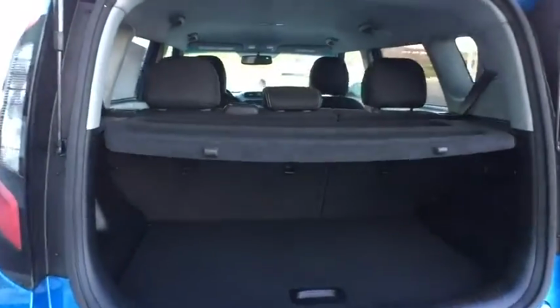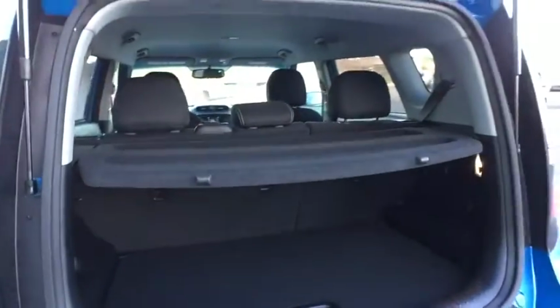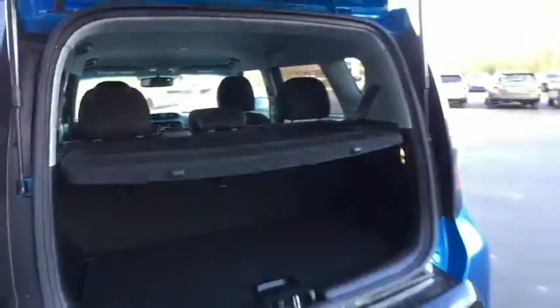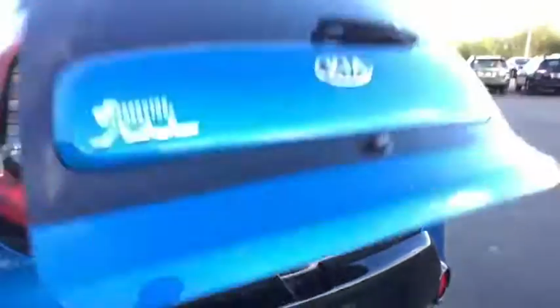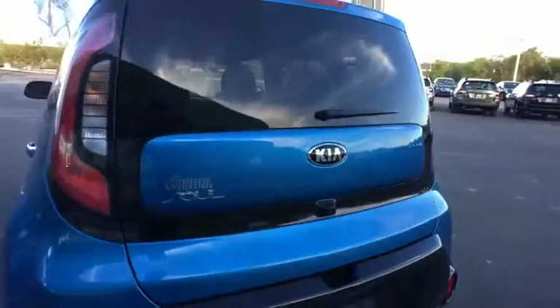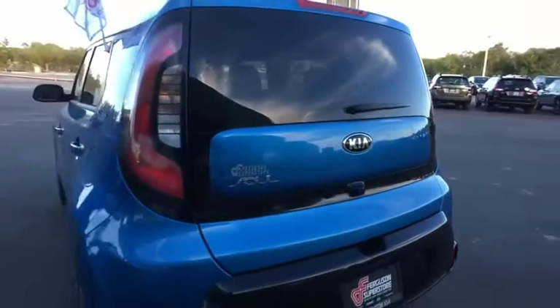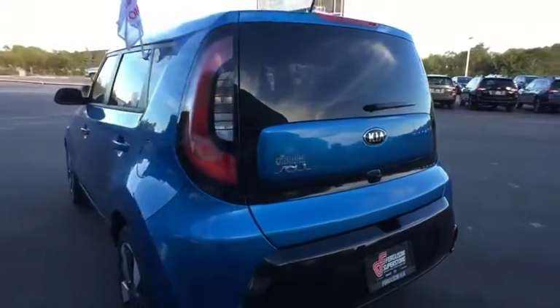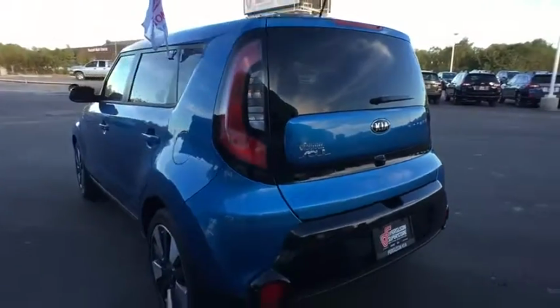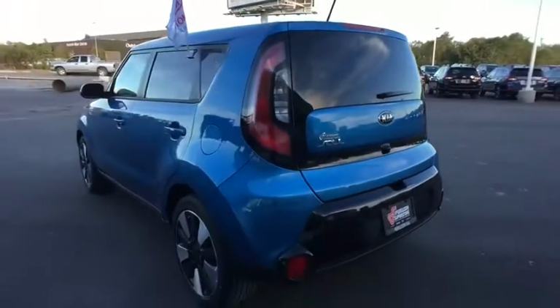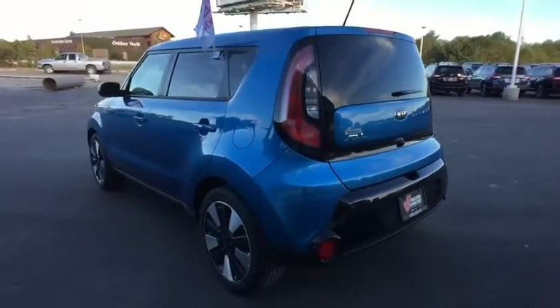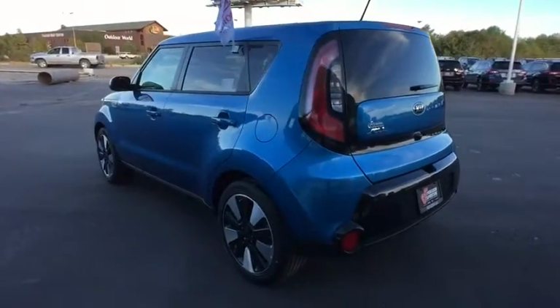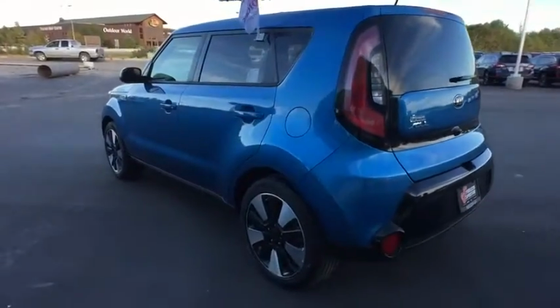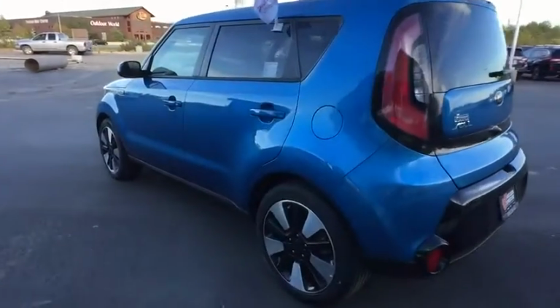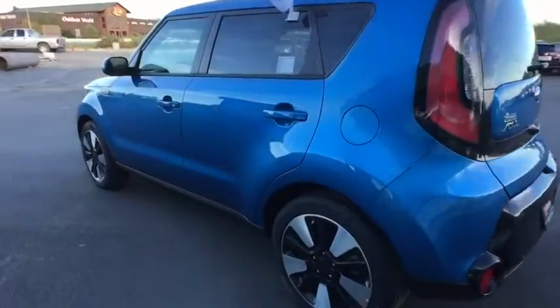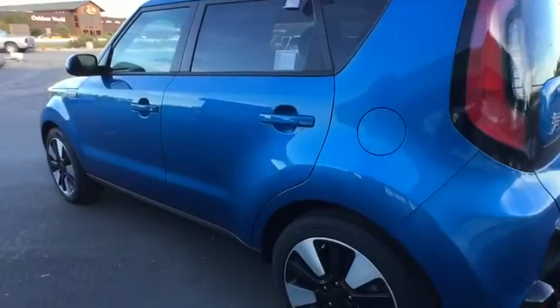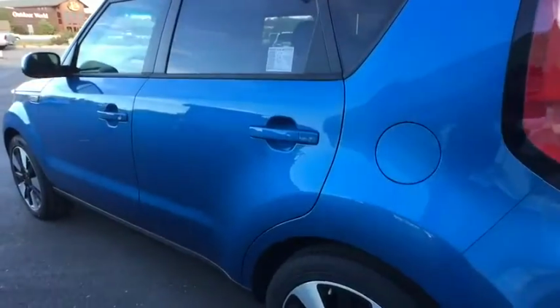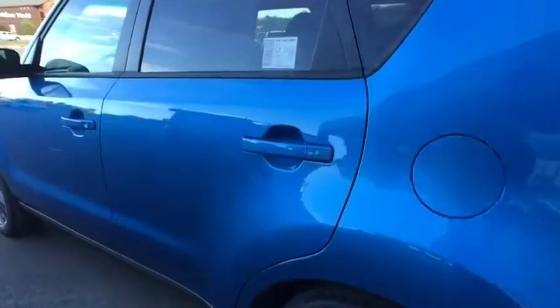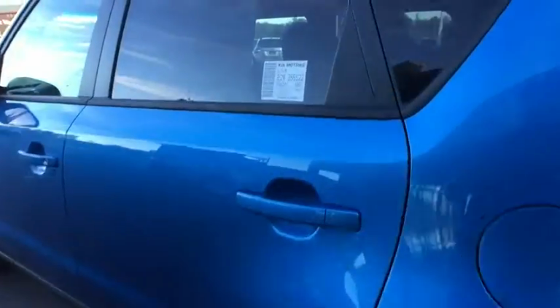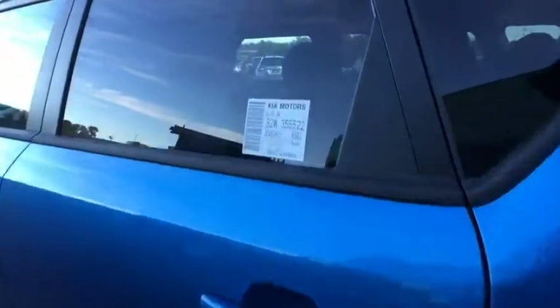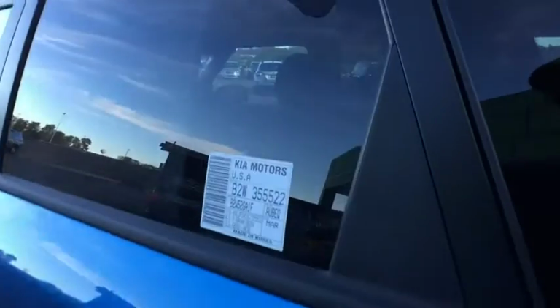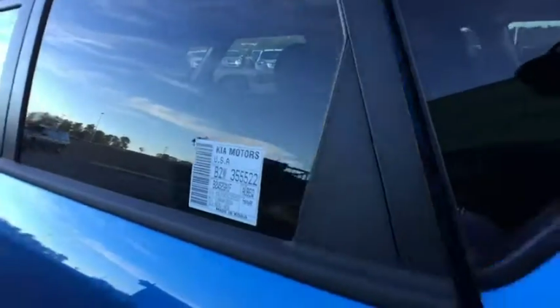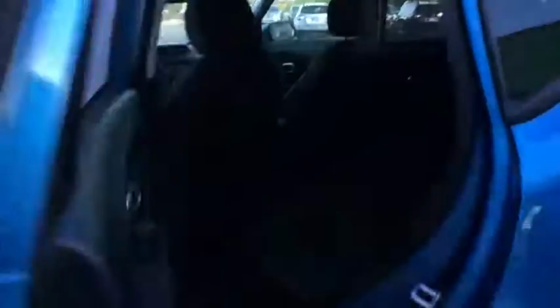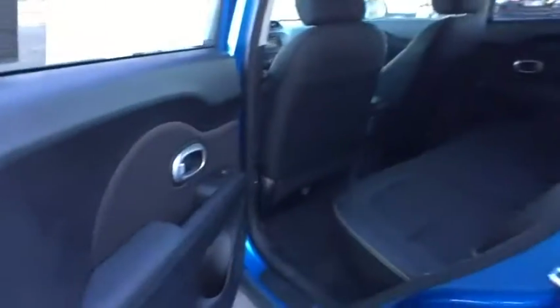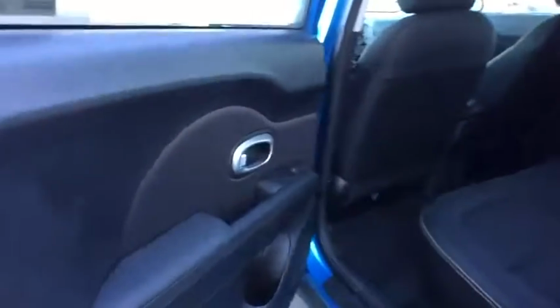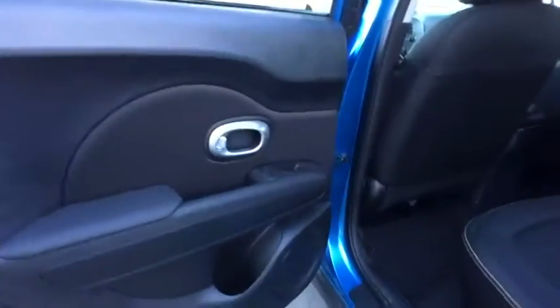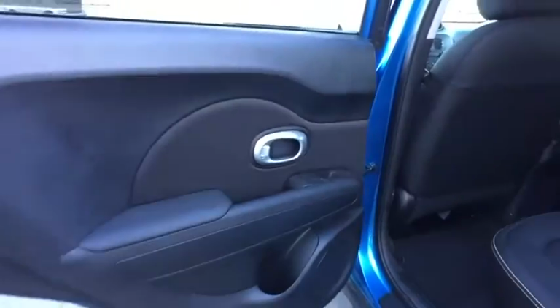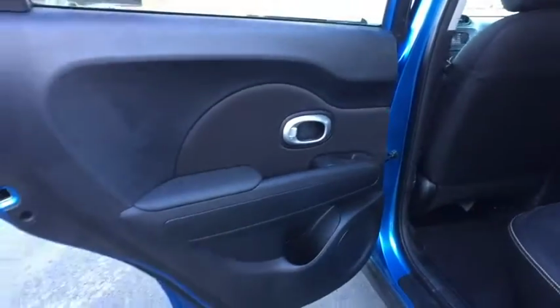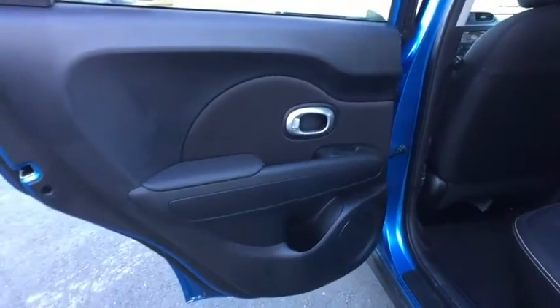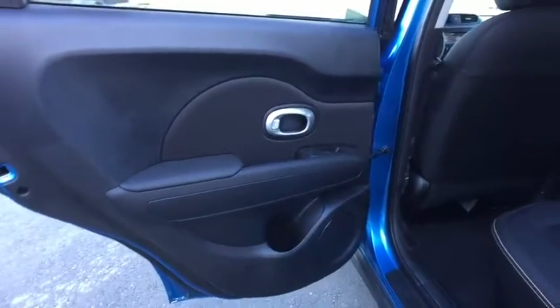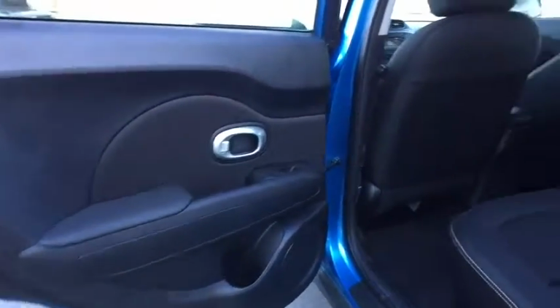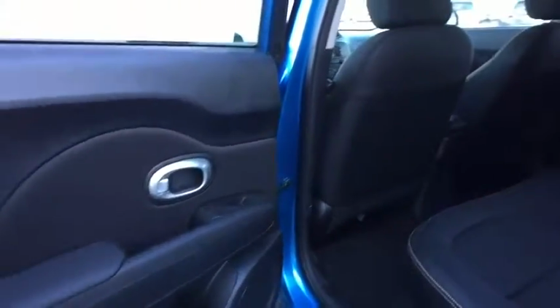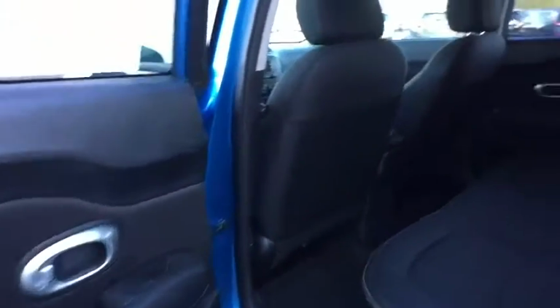Cruise control, aluminum wheels, four-wheel disc brakes, rear defrost, front-wheel drive, AM-FM stereo radio, power door locks, MP3 player, fog lamps, bucket seats.